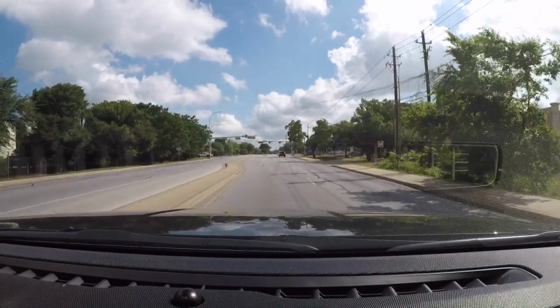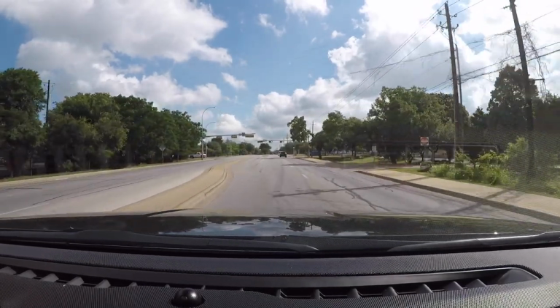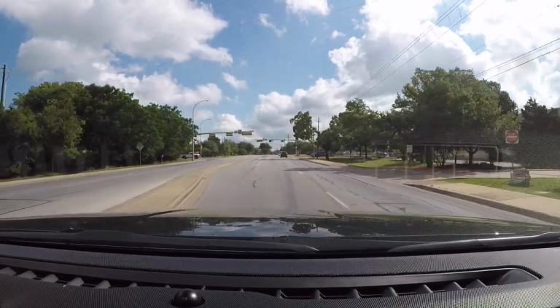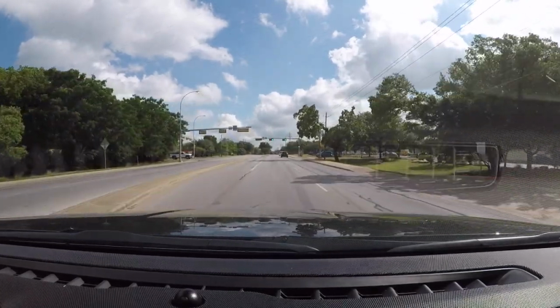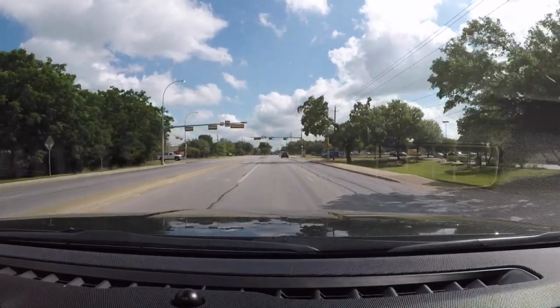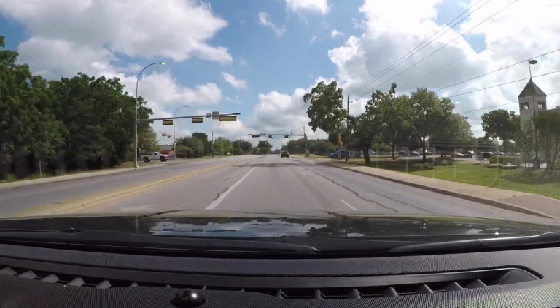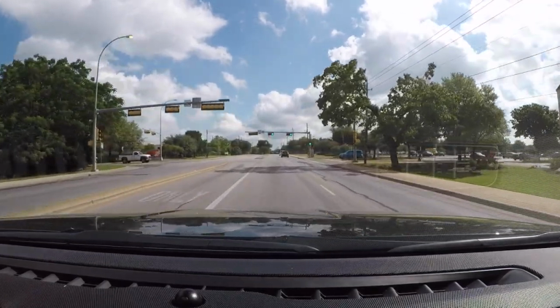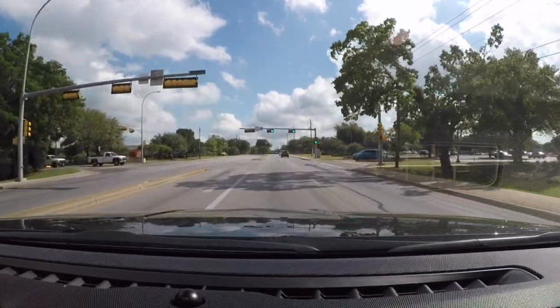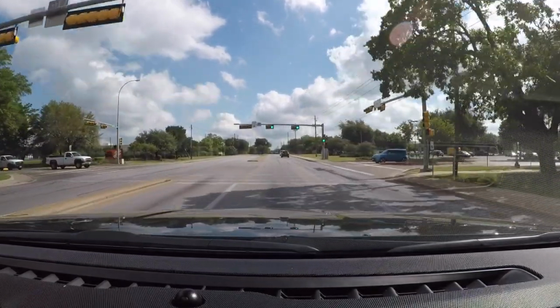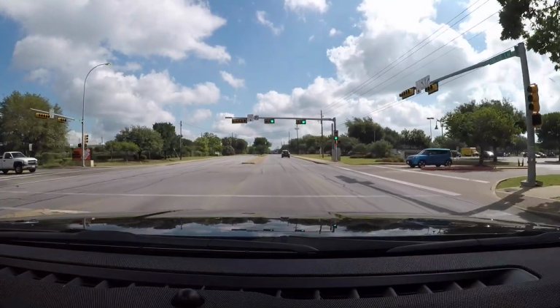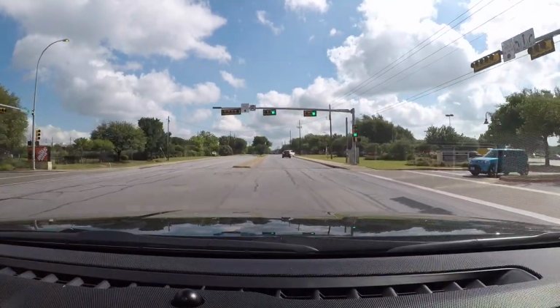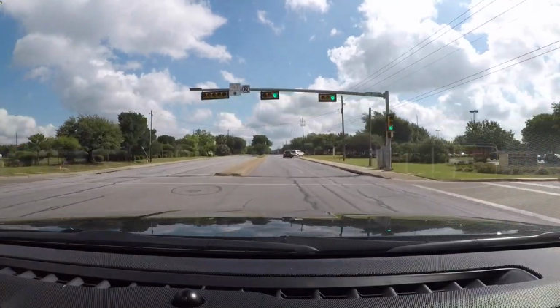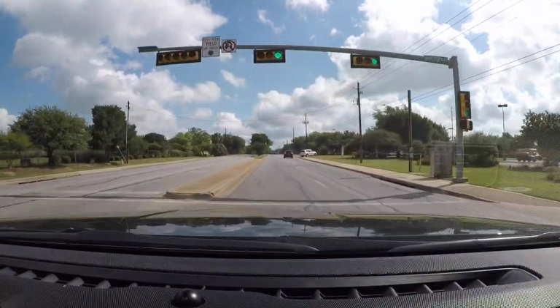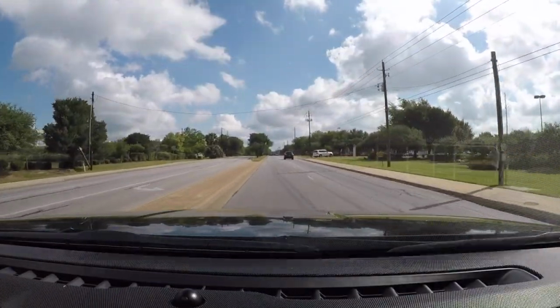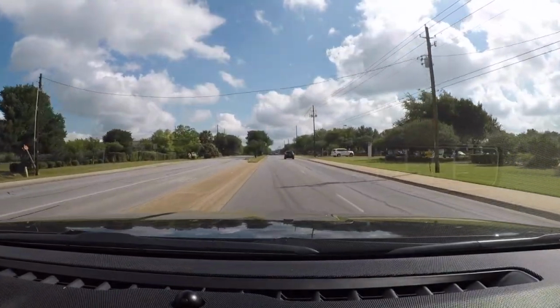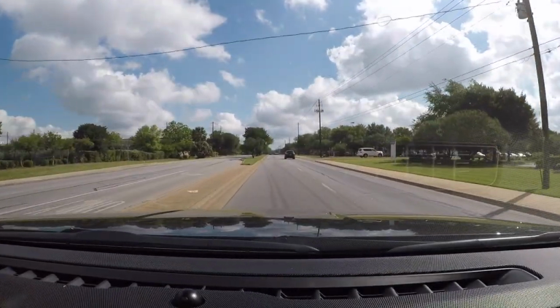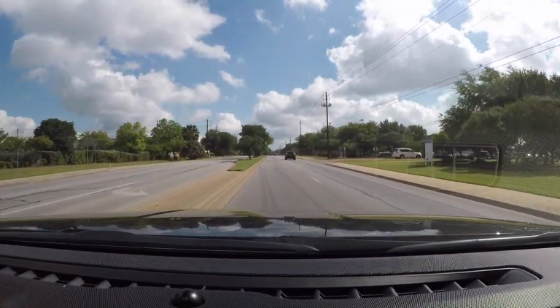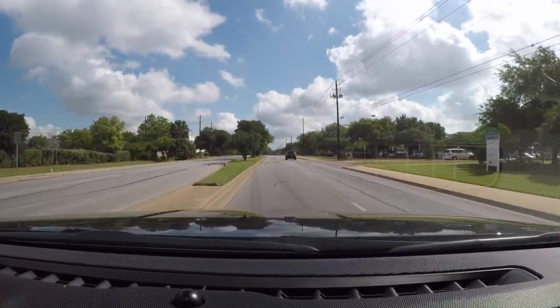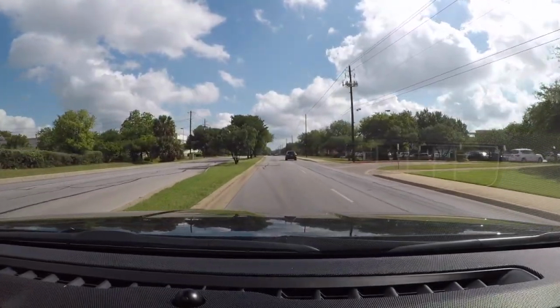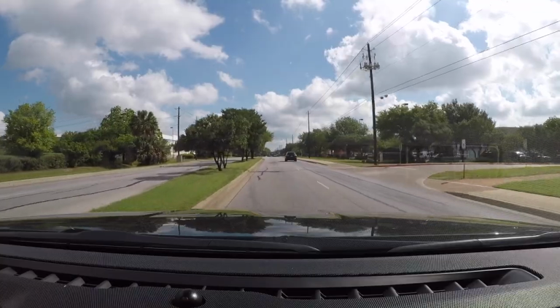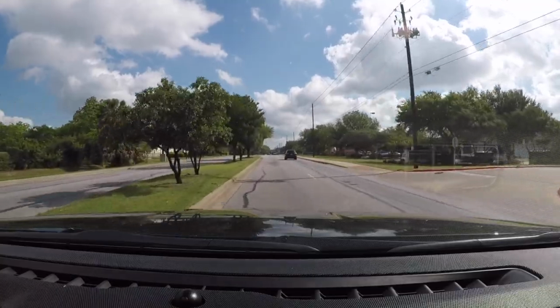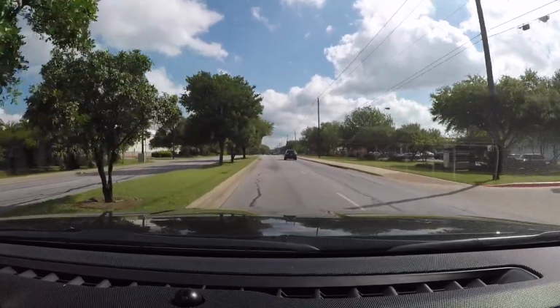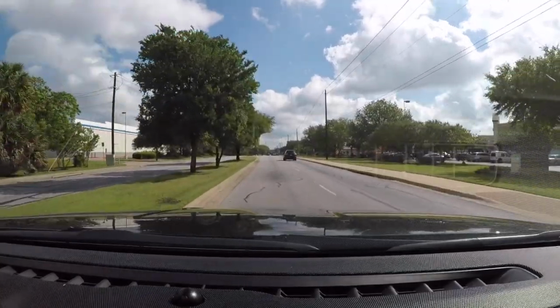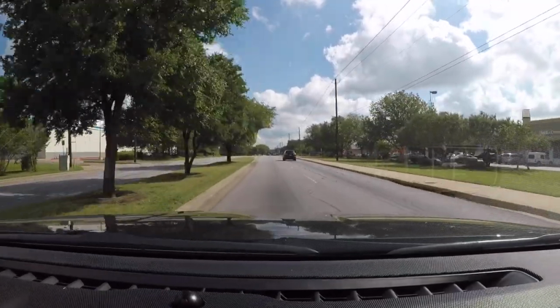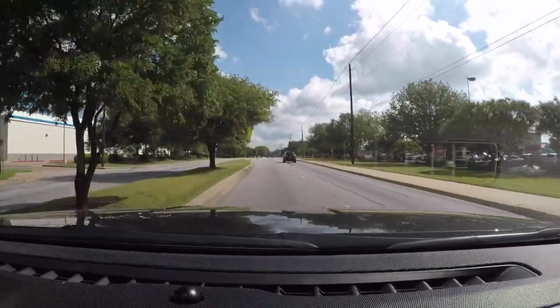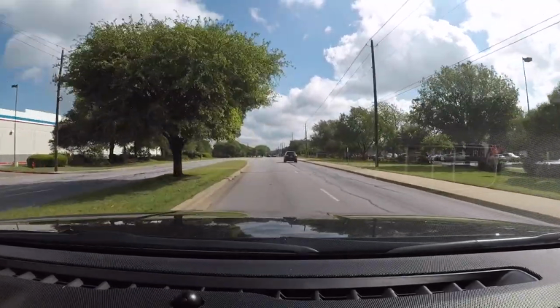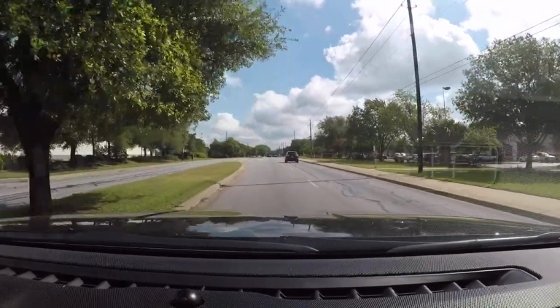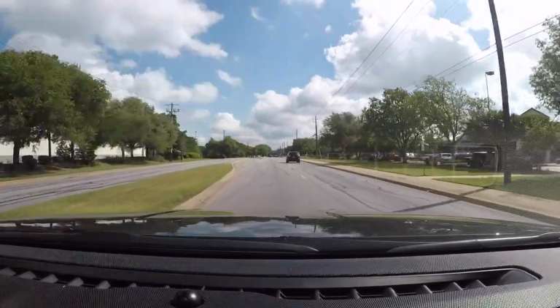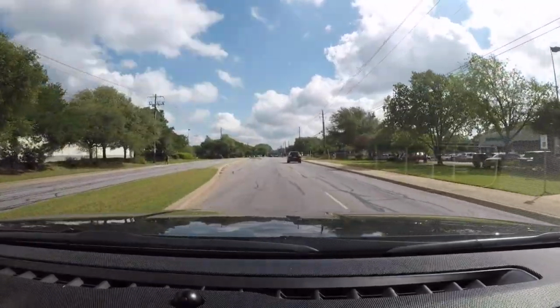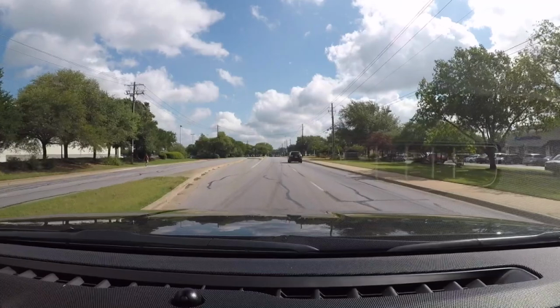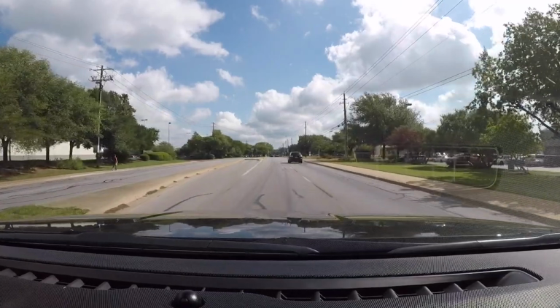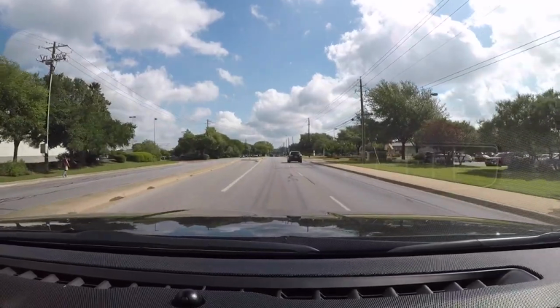This is a stale green light — we never saw it turn green, so it may turn yellow and red; you want to be prepared. Scanning the road, notice the median. It's a physical median, meaning that there's cement or grass.